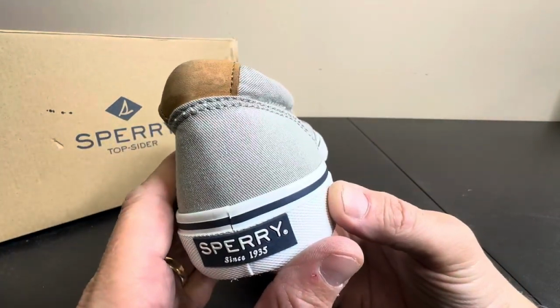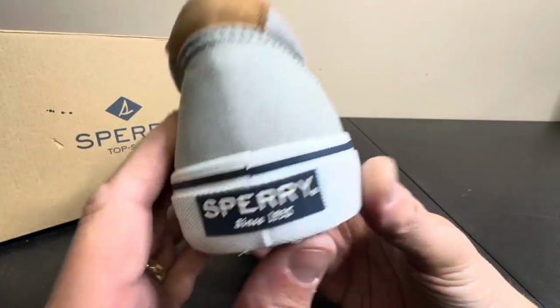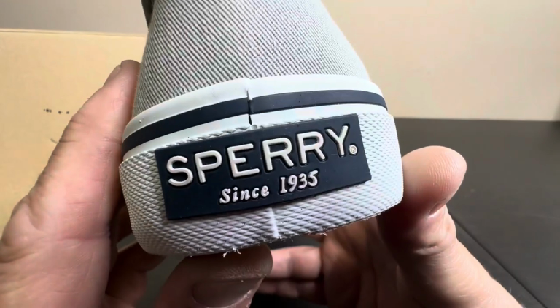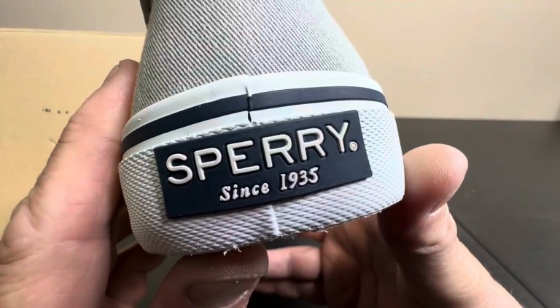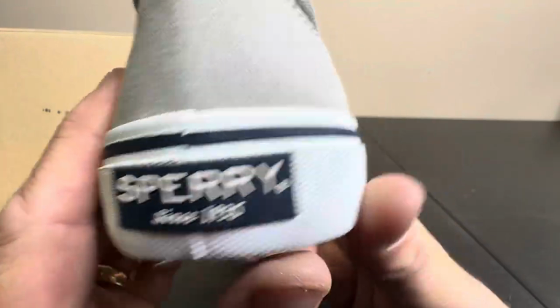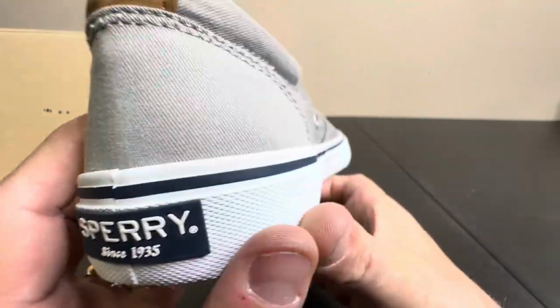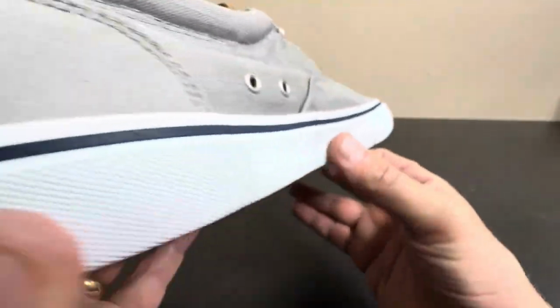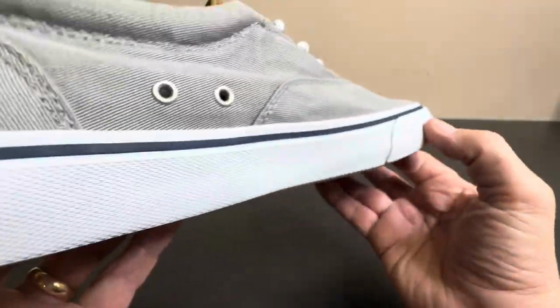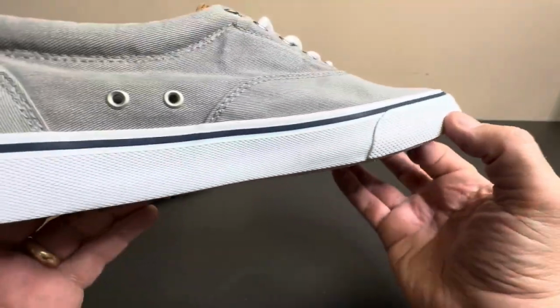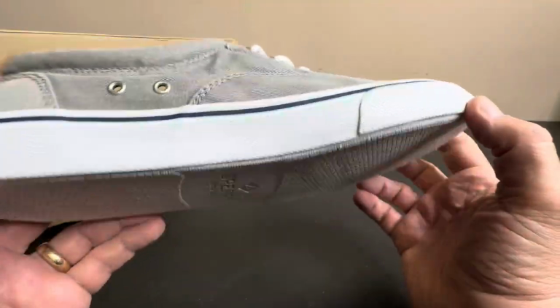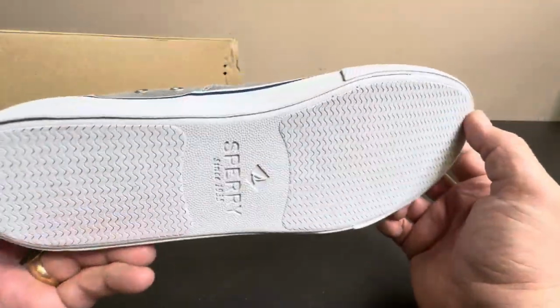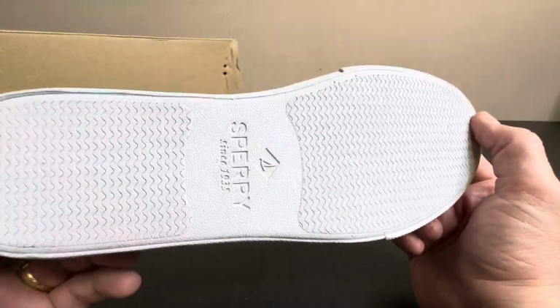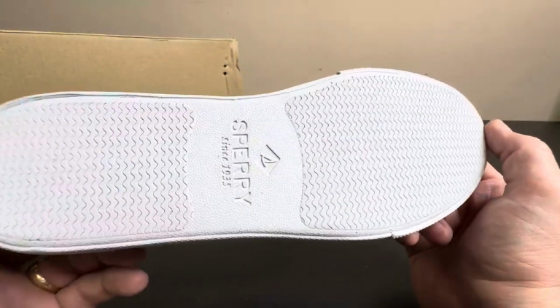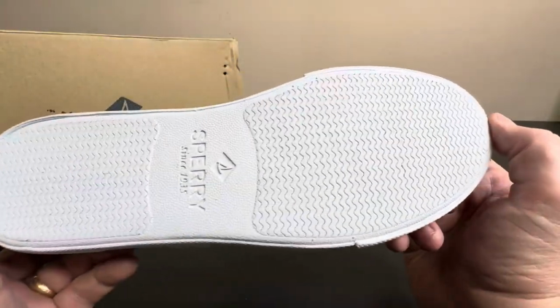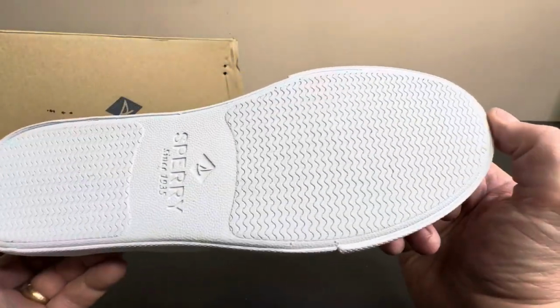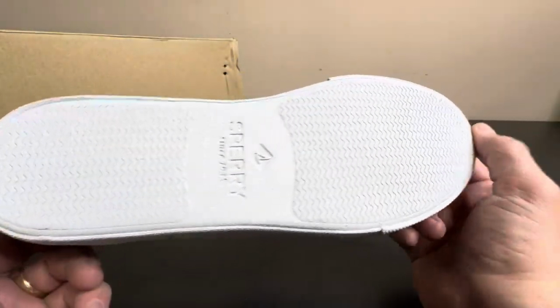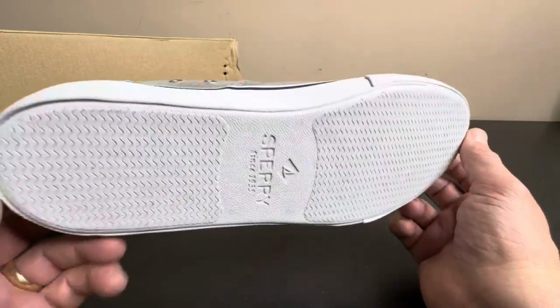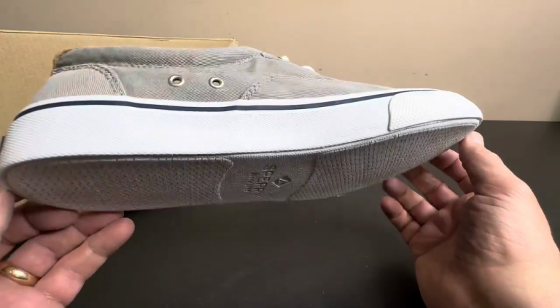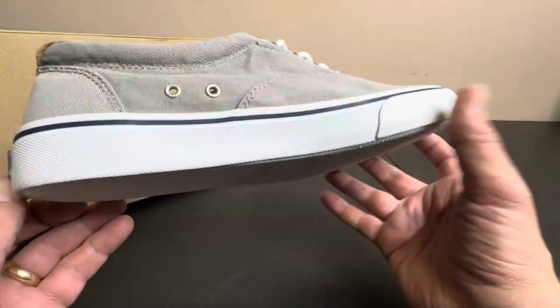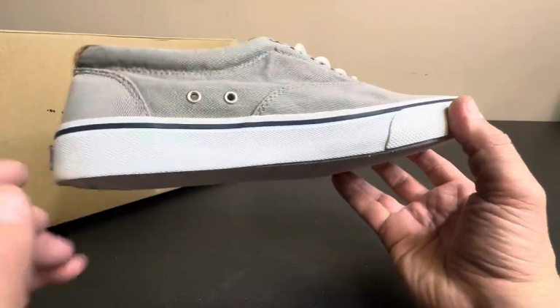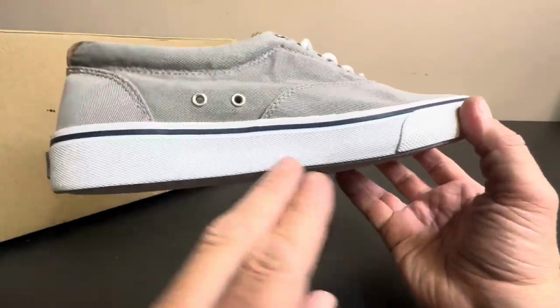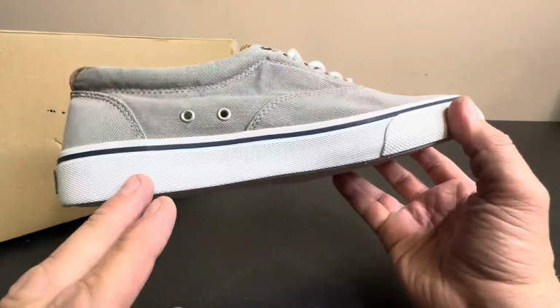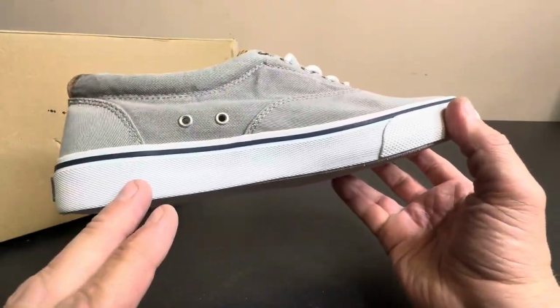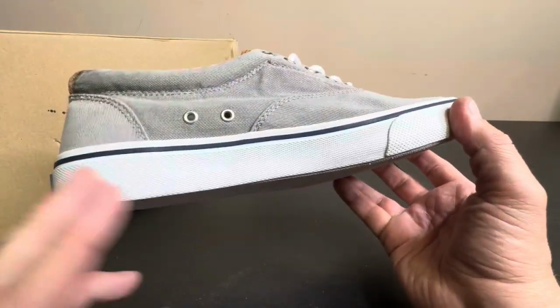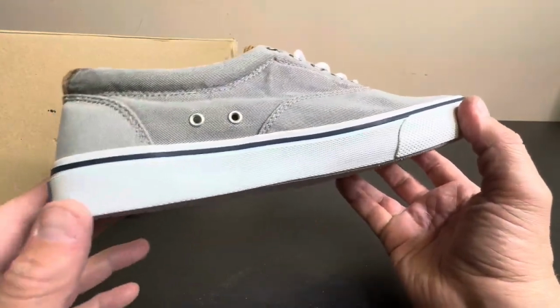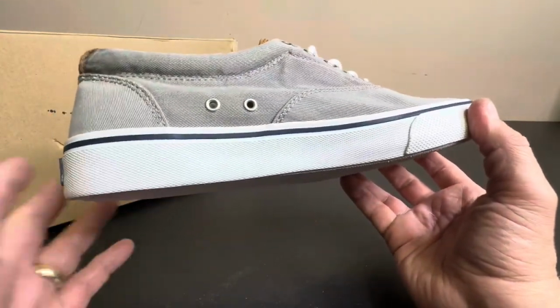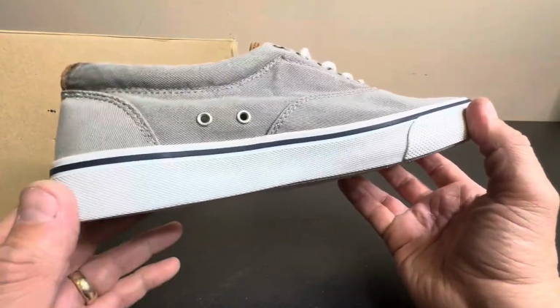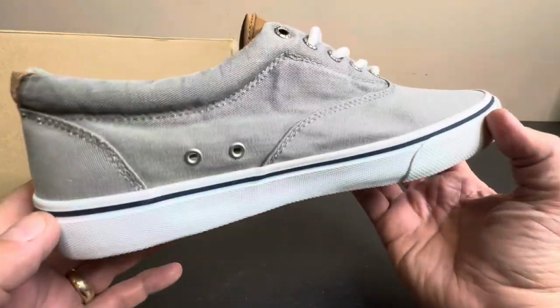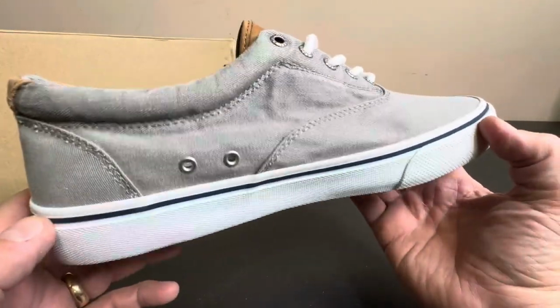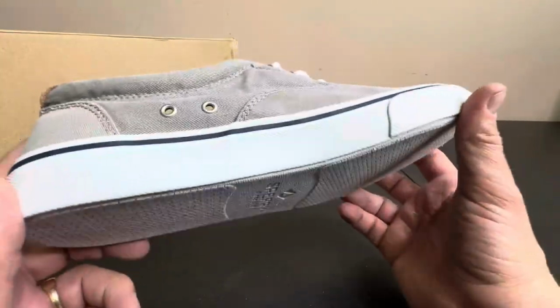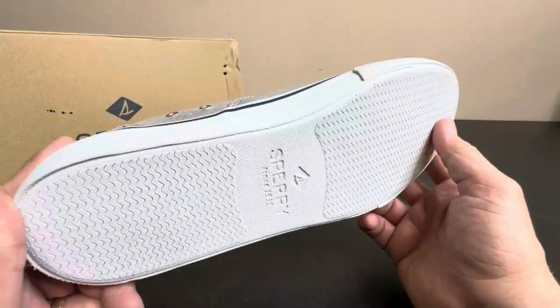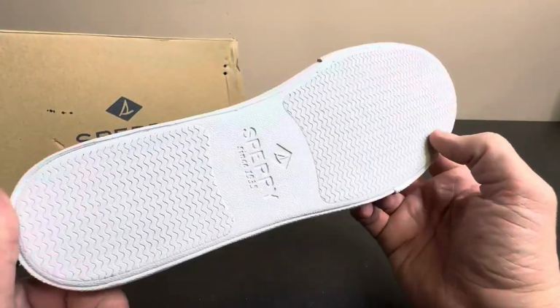They've been around since 1935 — look at that. Nice white sole. As you can see, these are fresh; I have not worn these. The white does hold up really well. I just don't suggest wearing them on rainy, muddy days, of course.